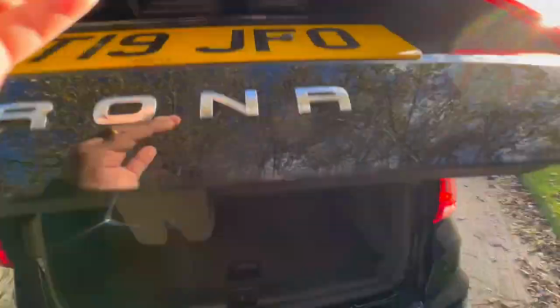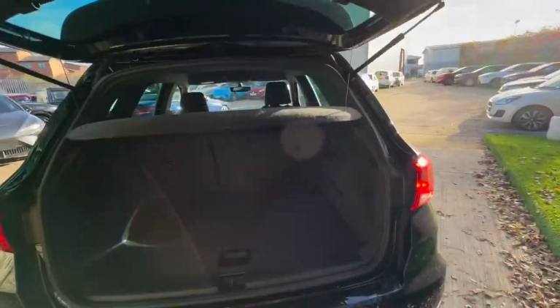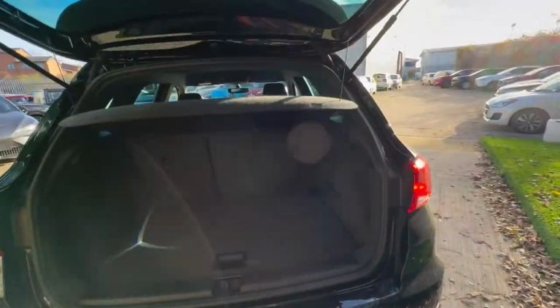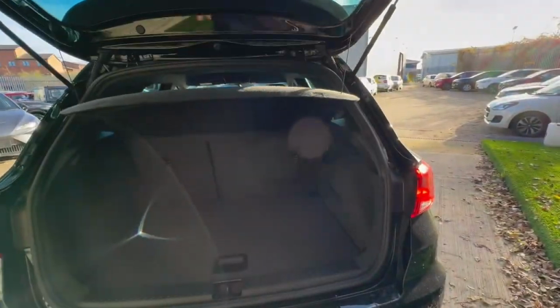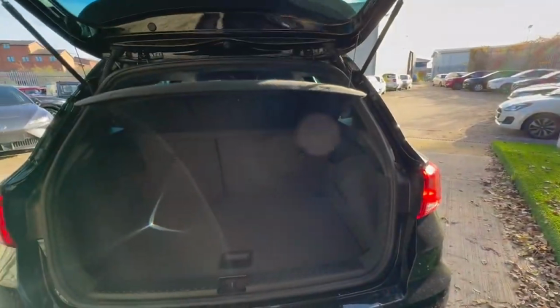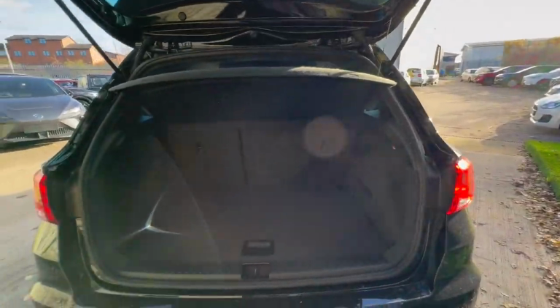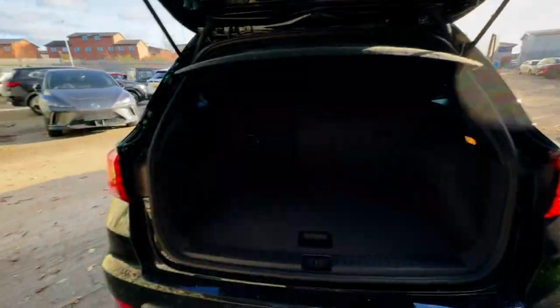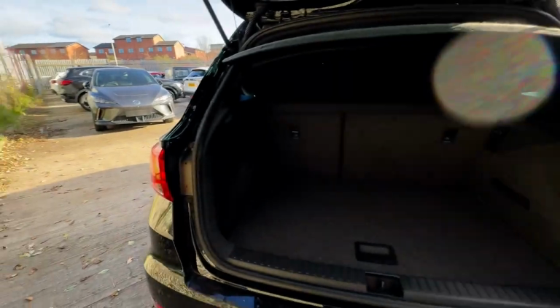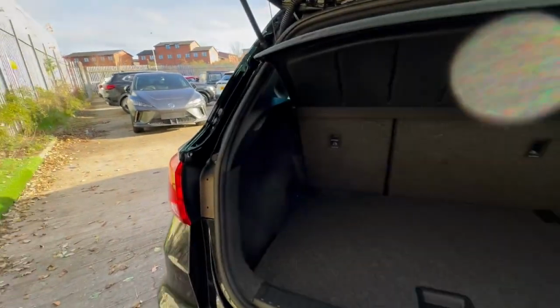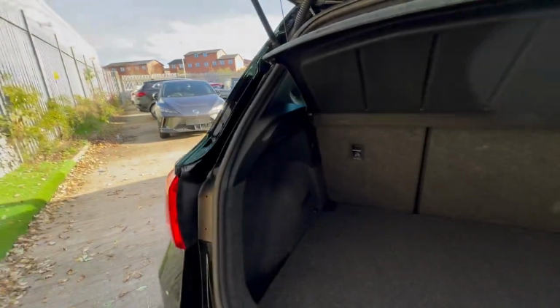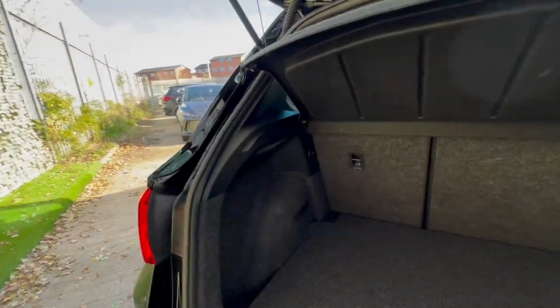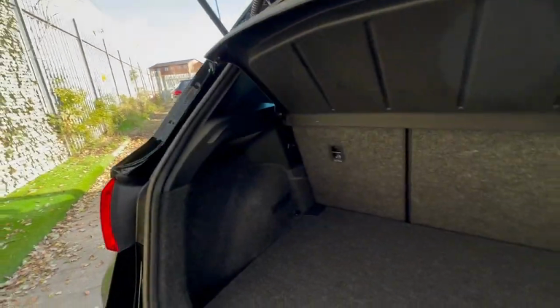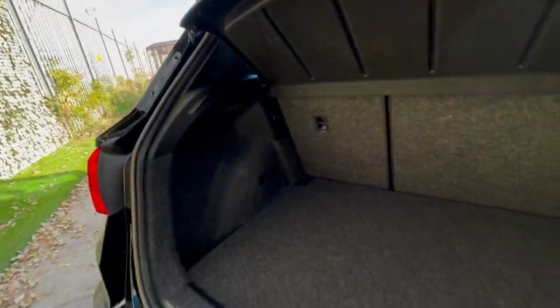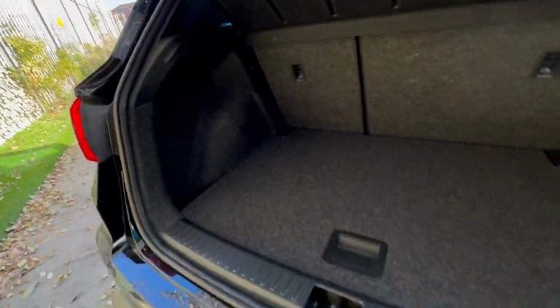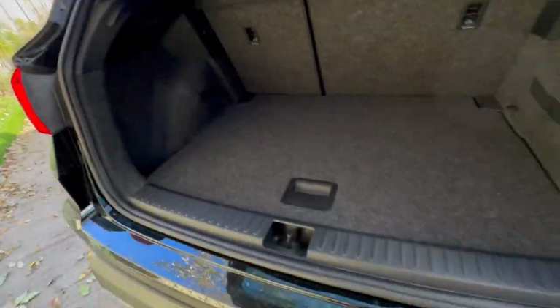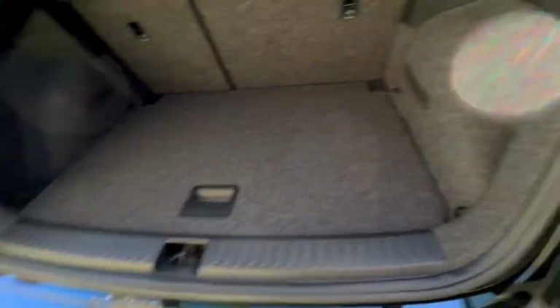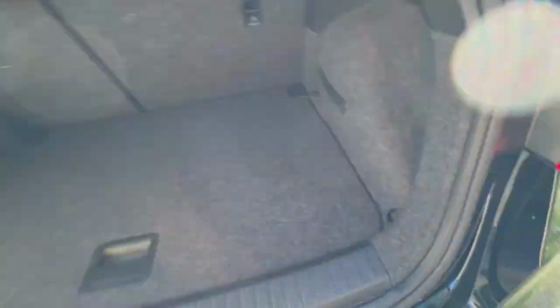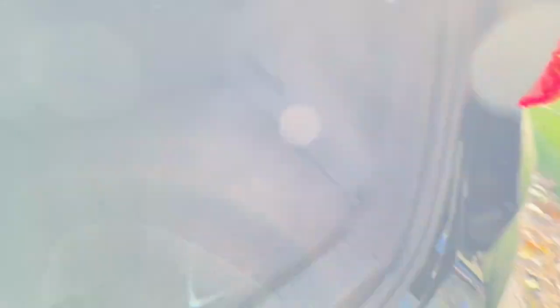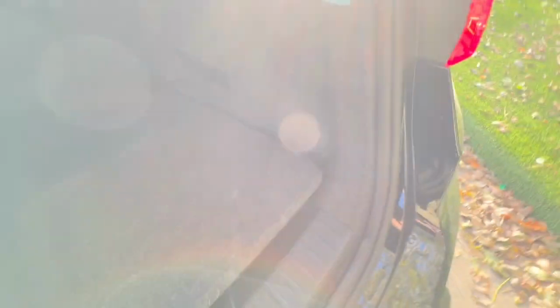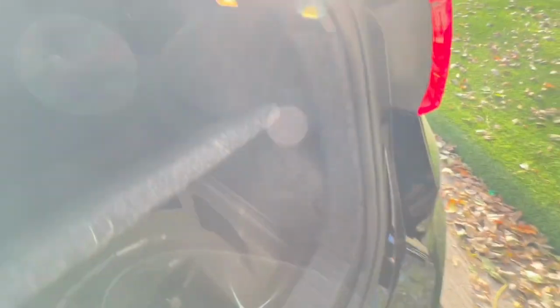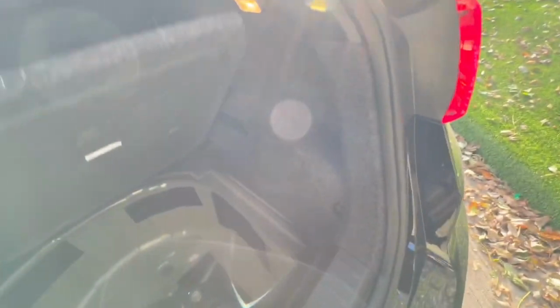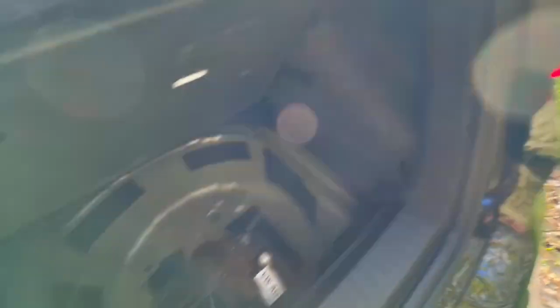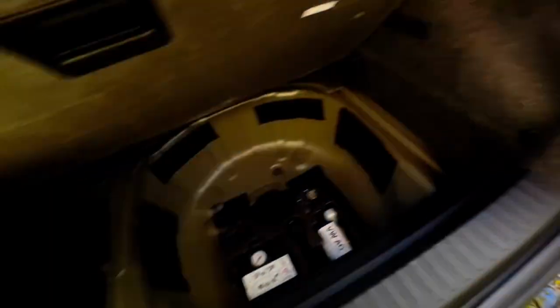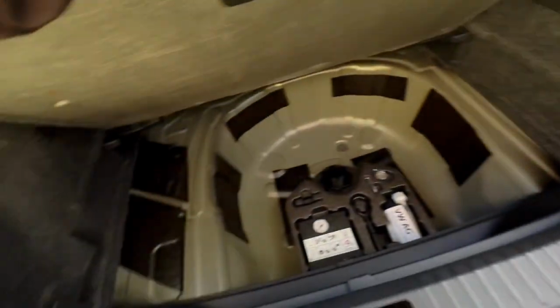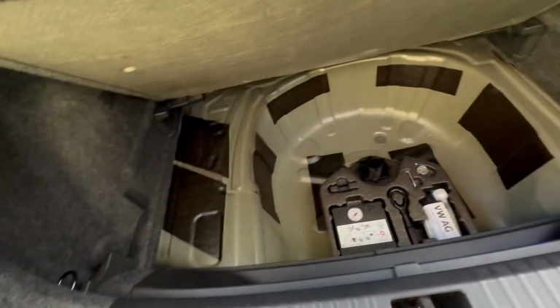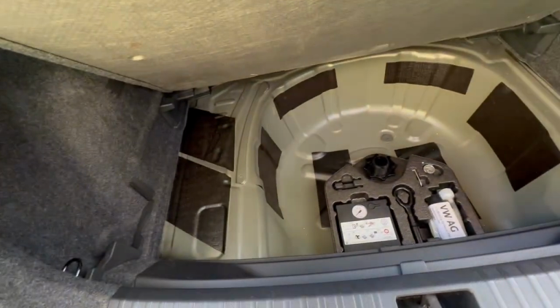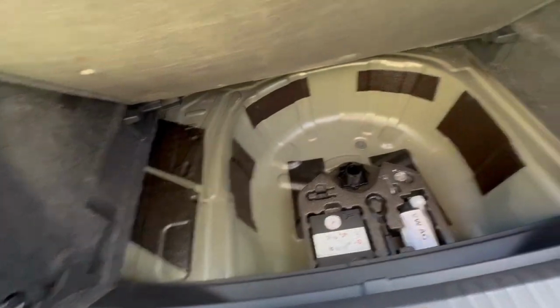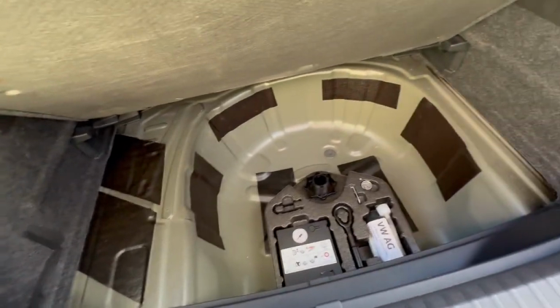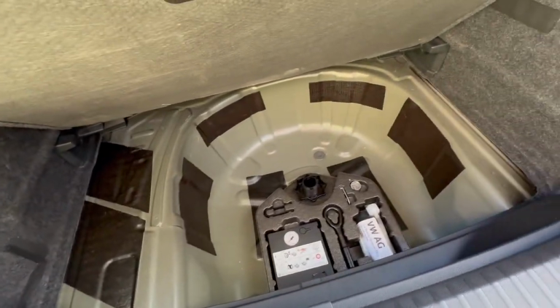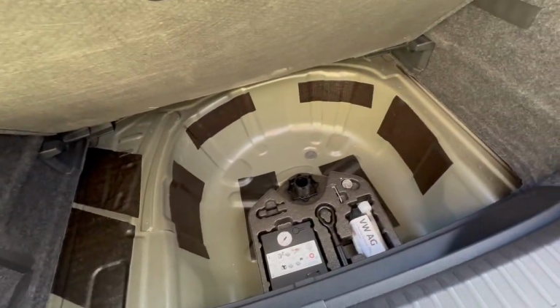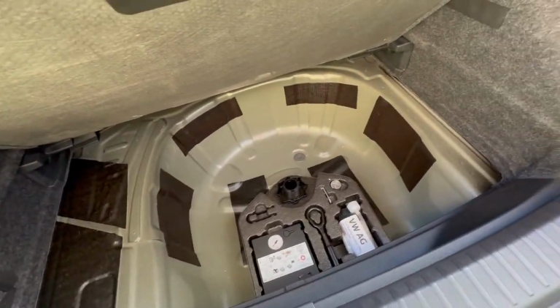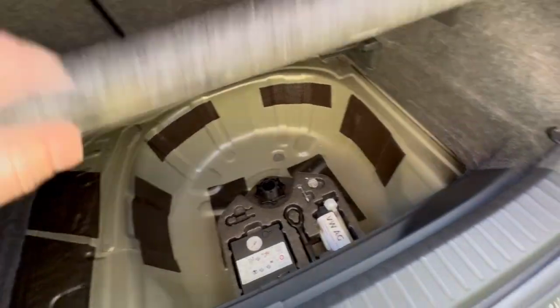Into the rear — a fantastically beautiful condition flat-loading boot, with extra storage underneath and space for a spare wheel if required.